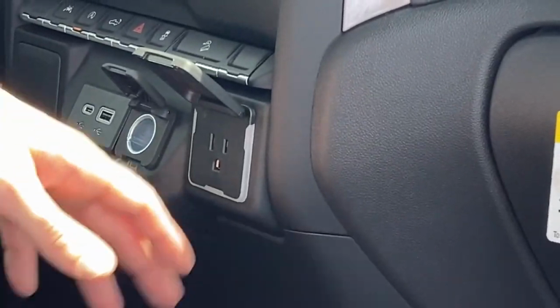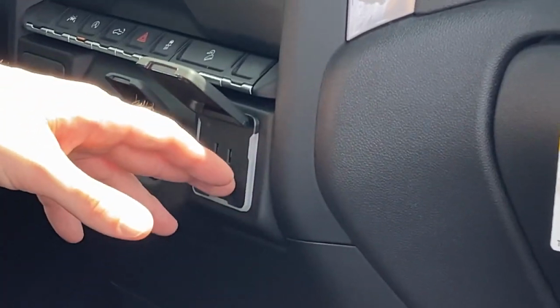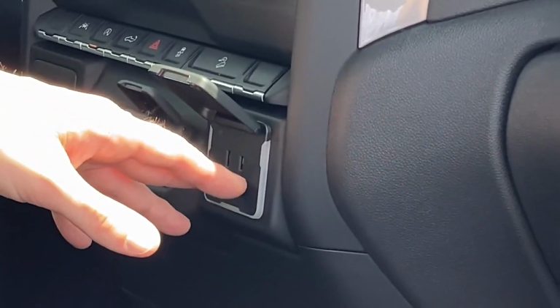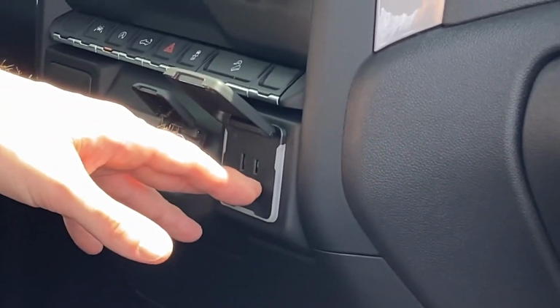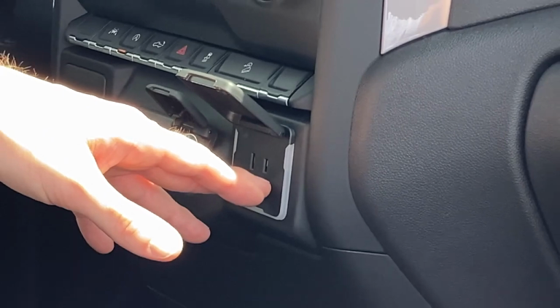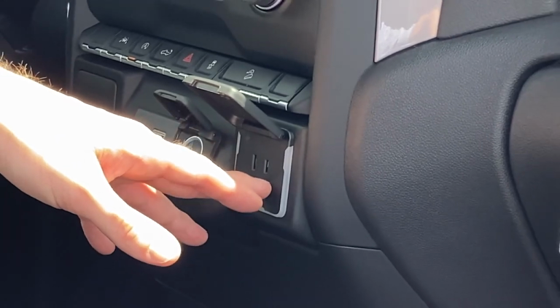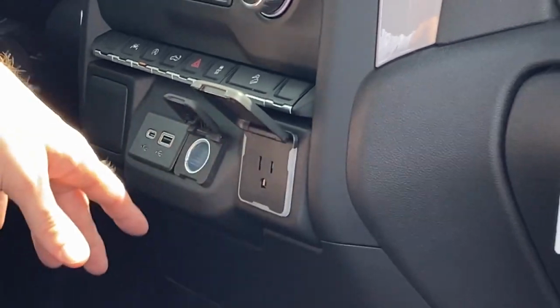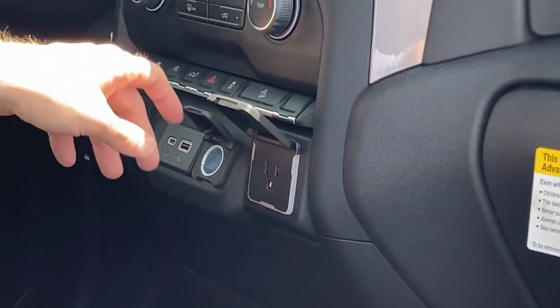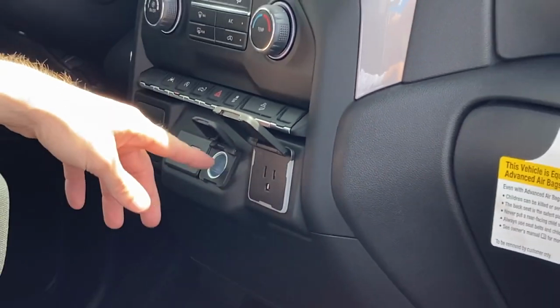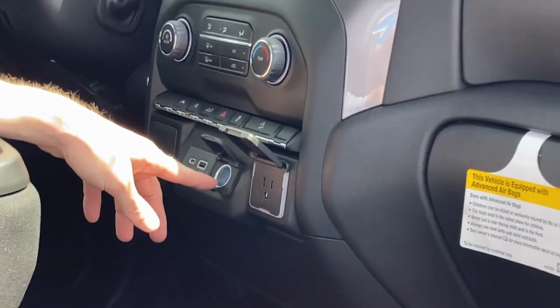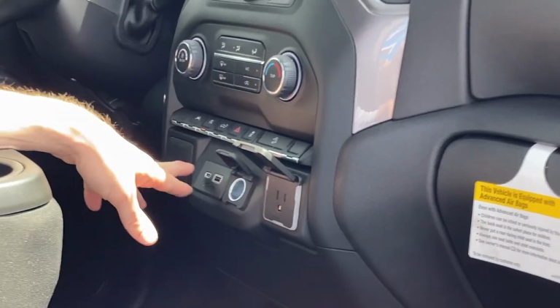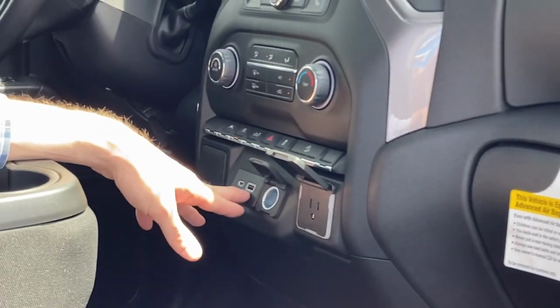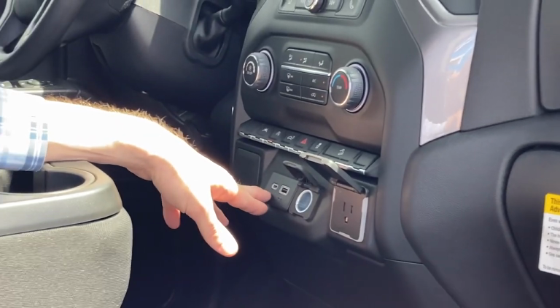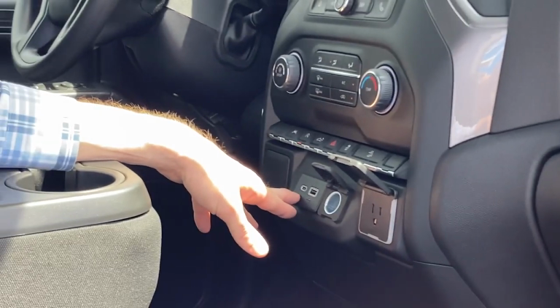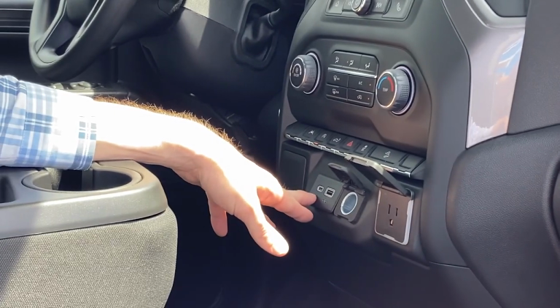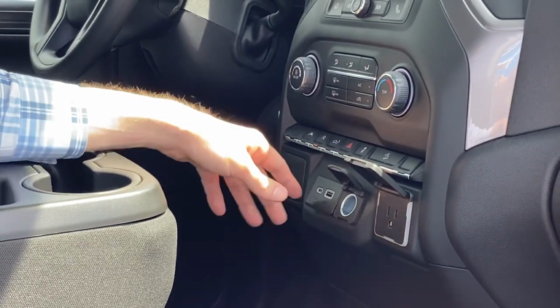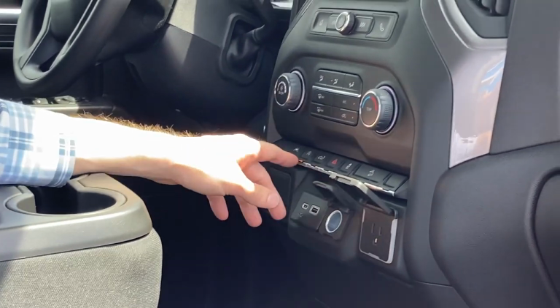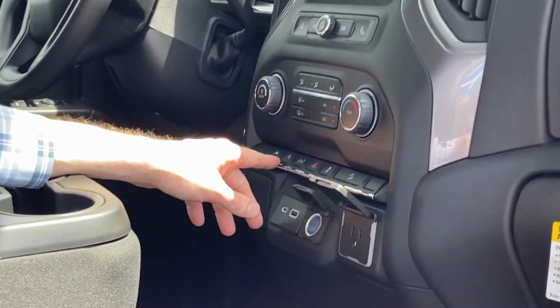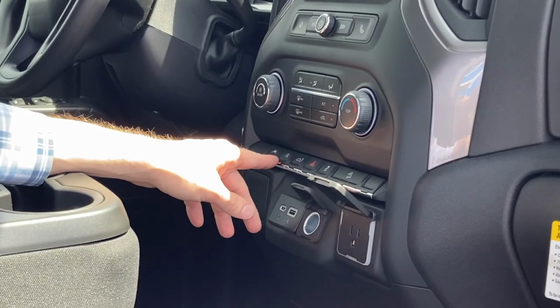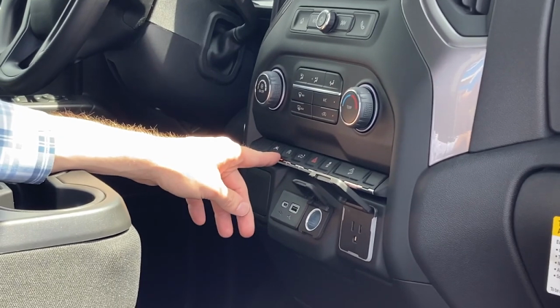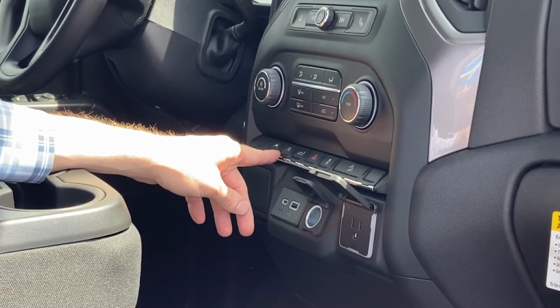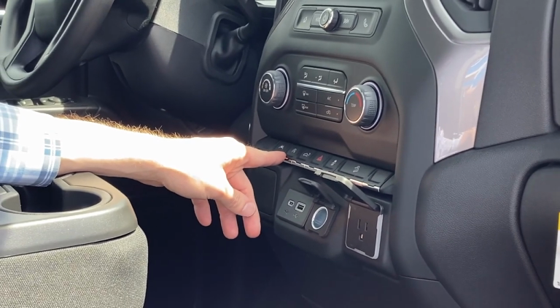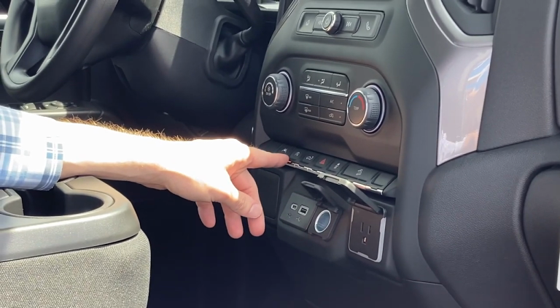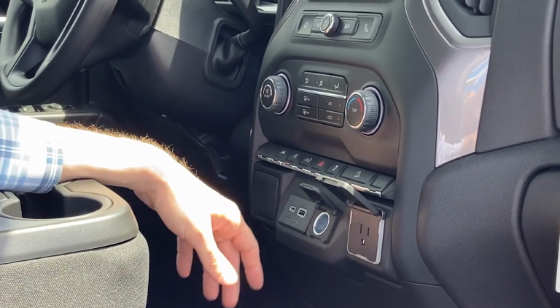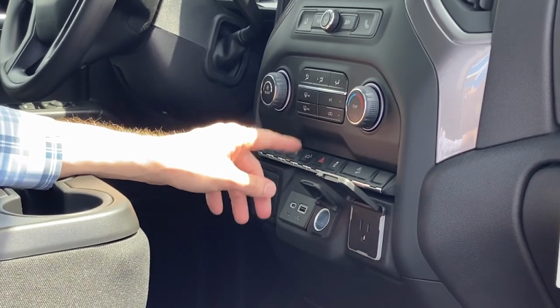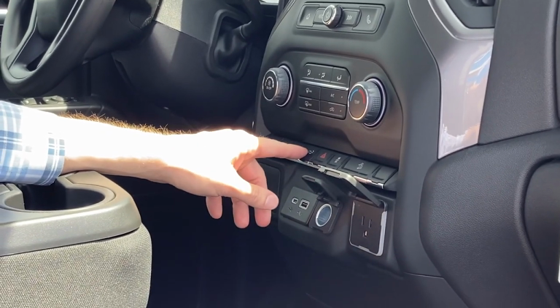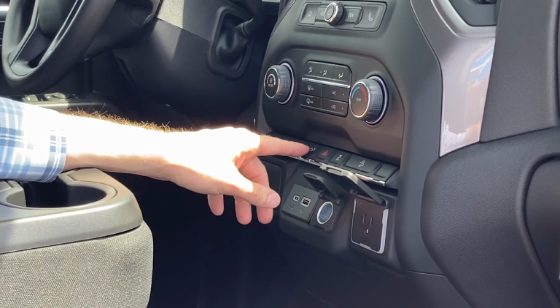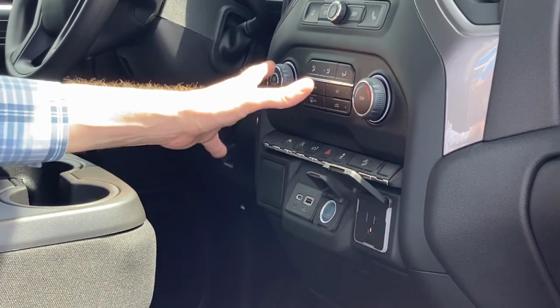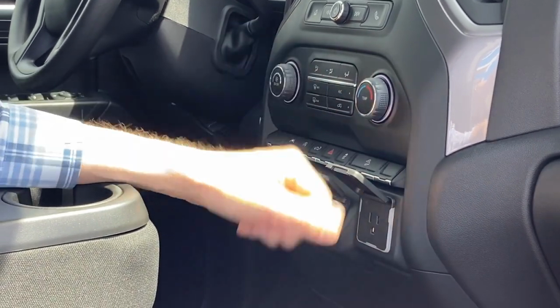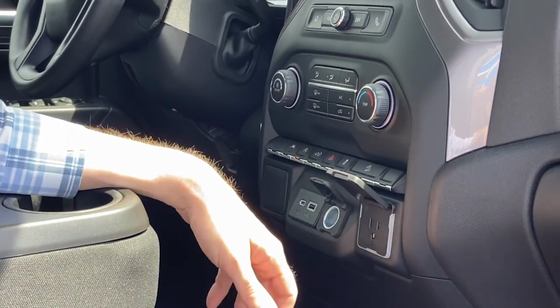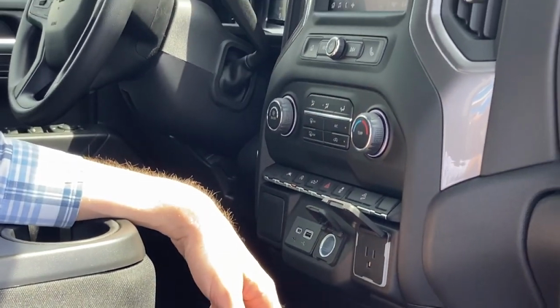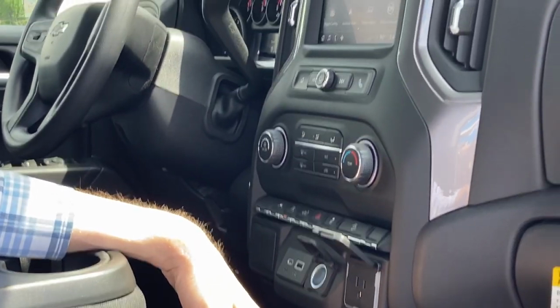Jack Burford Chevrolet does not endorse making toast in your truck. We also have USB and USB-C connections, the option to turn auto stop off — which I know everybody loves — your tailgate release, and a couple other options I'm sure y'all are familiar with.